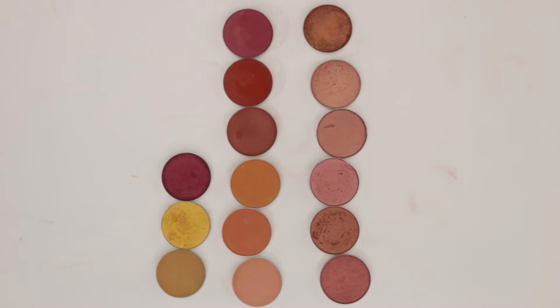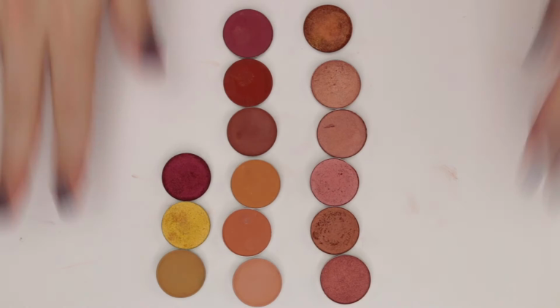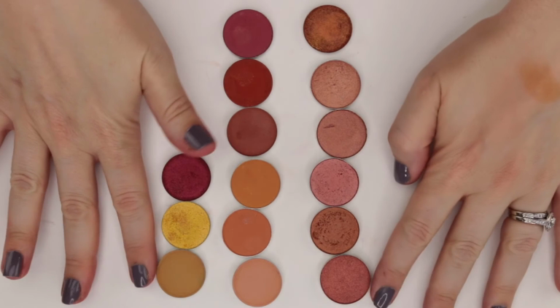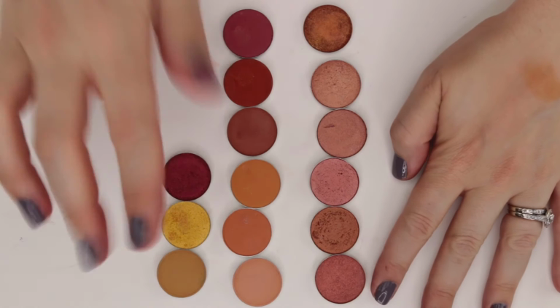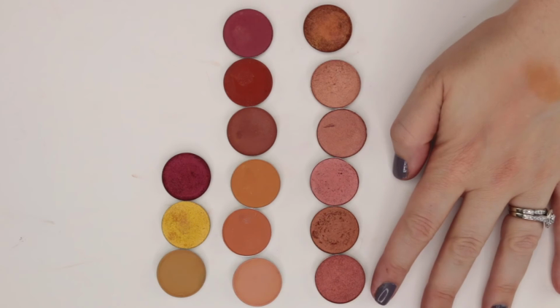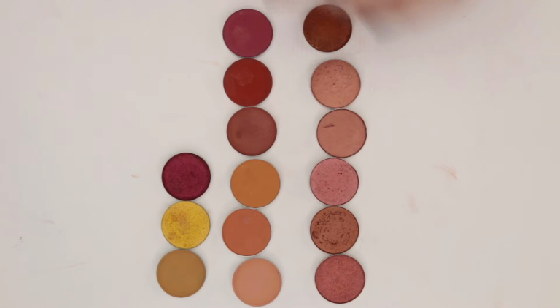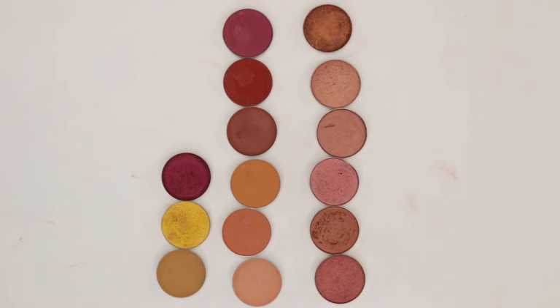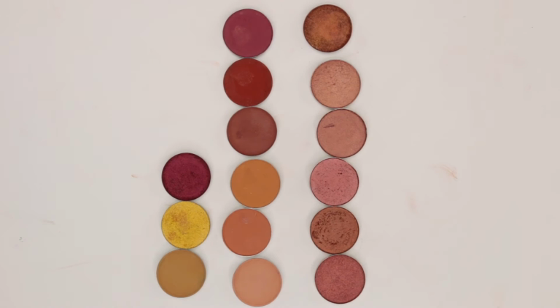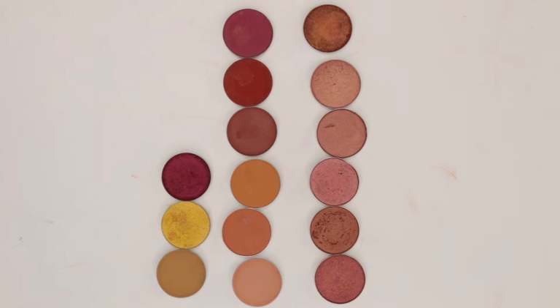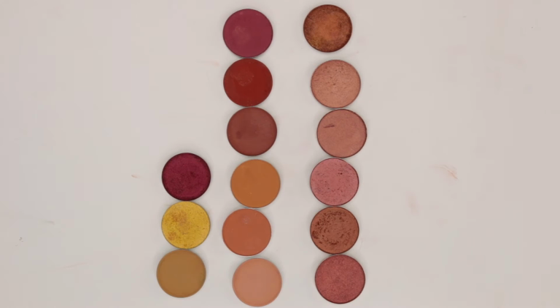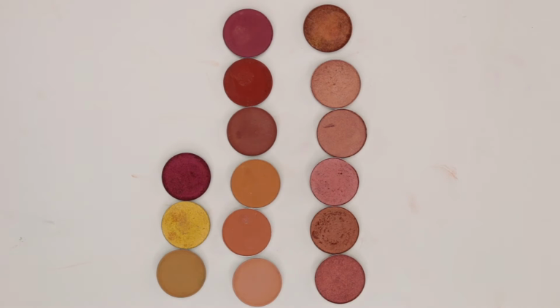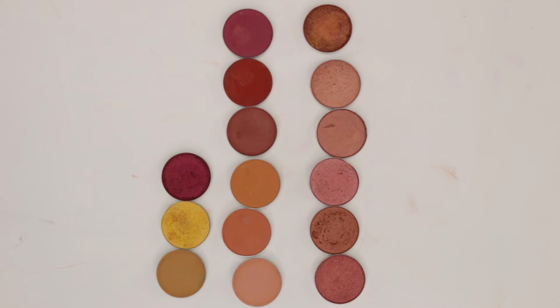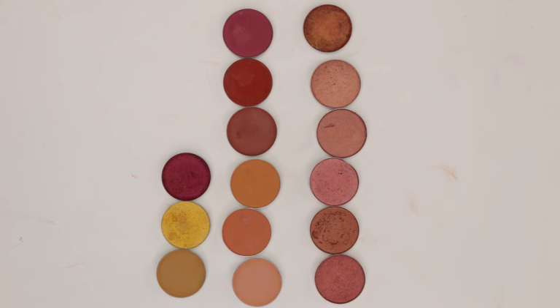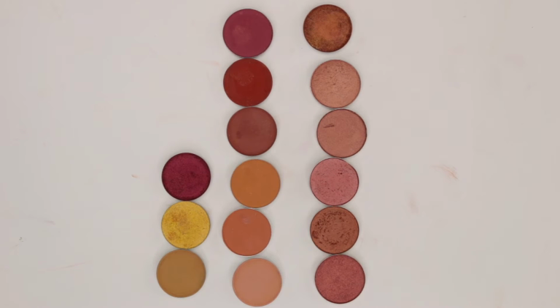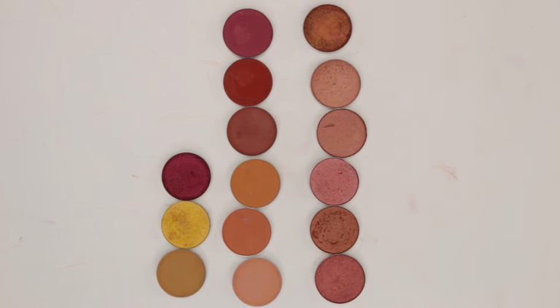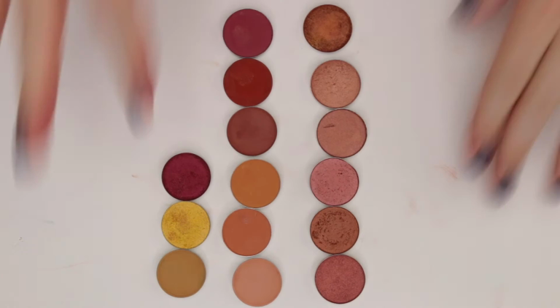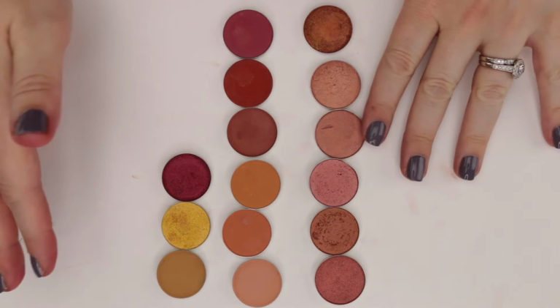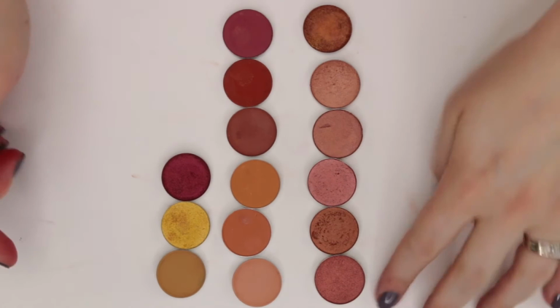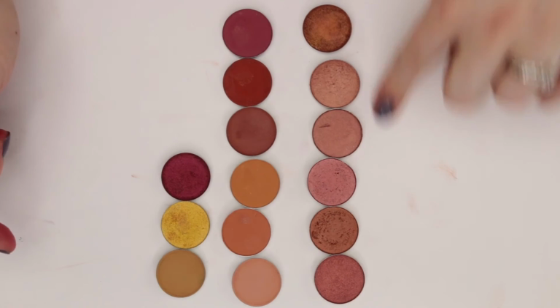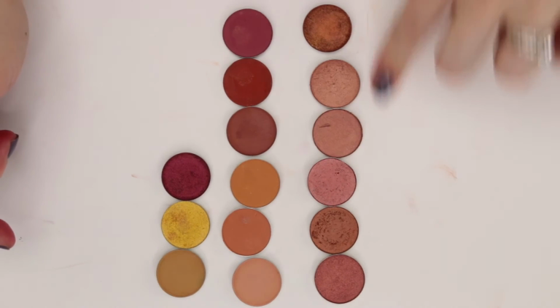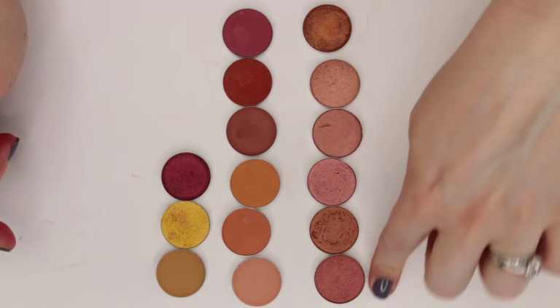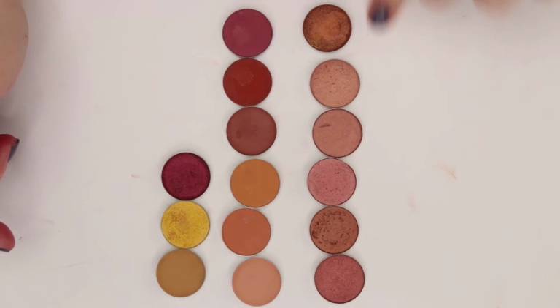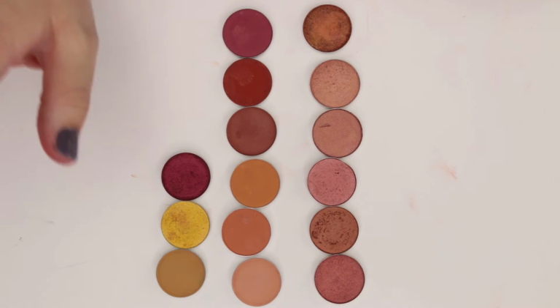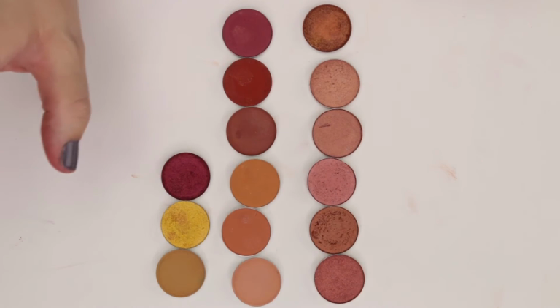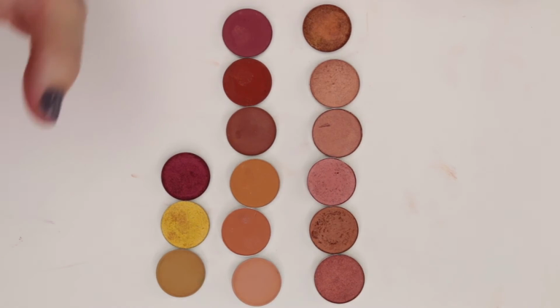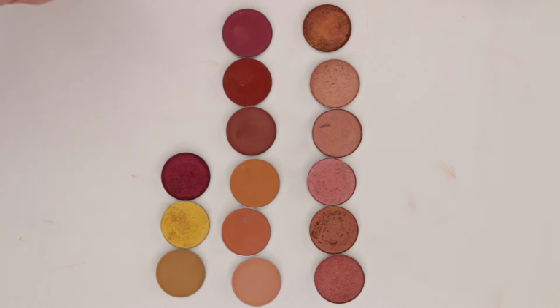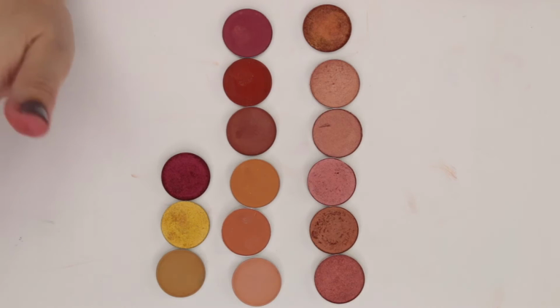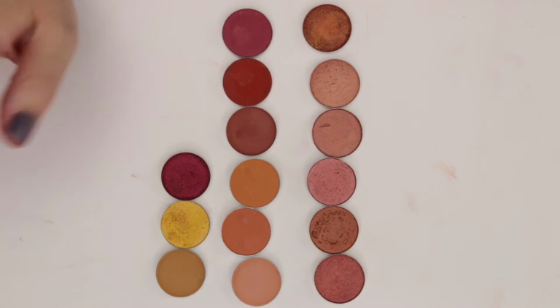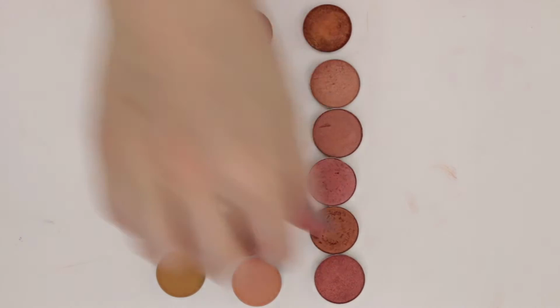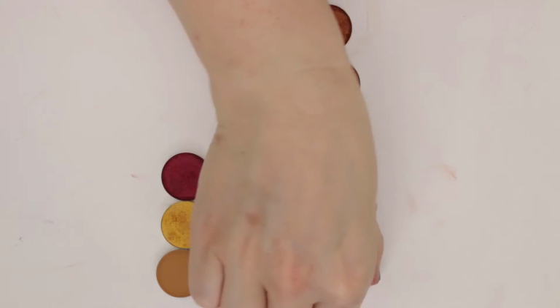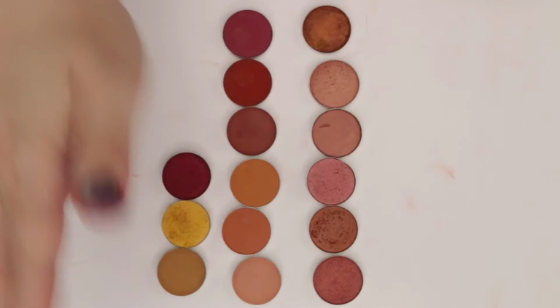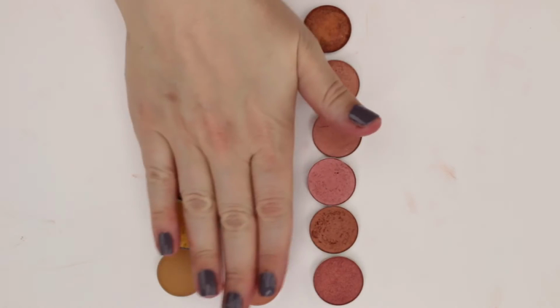I can already tell I'm missing good yellow singles here, so I may need to leave a little bit of space for that. Let's go ahead and swatch all these coppers because I feel like I've got a lot of this coppery shade in varying undertones.